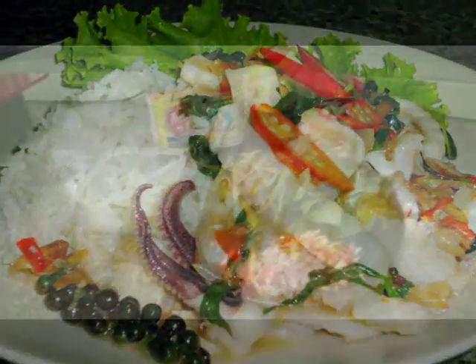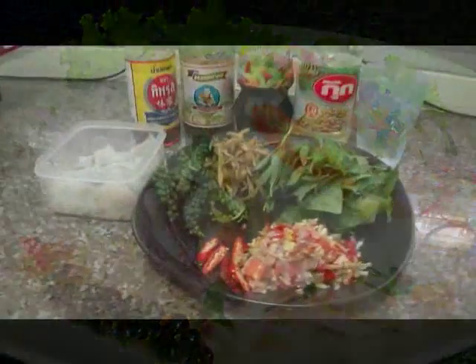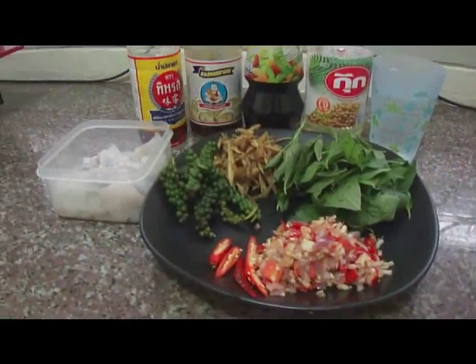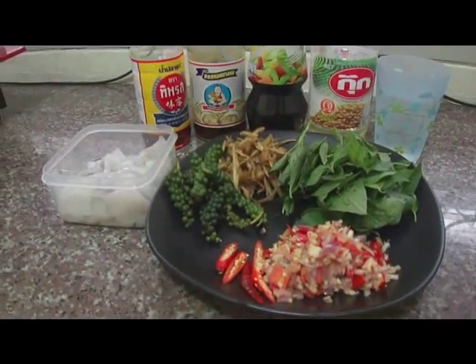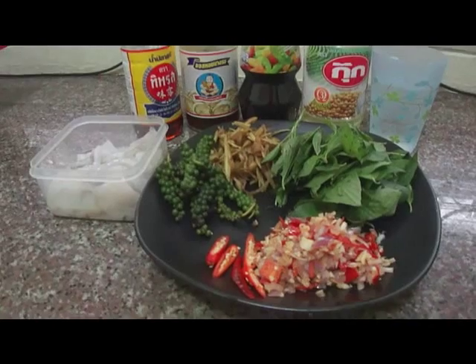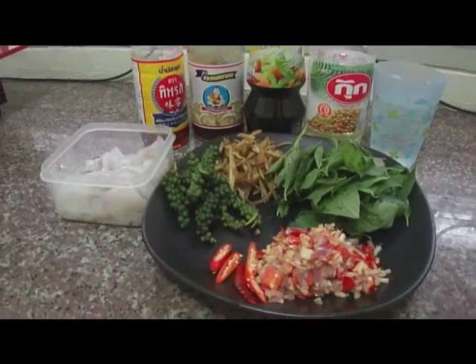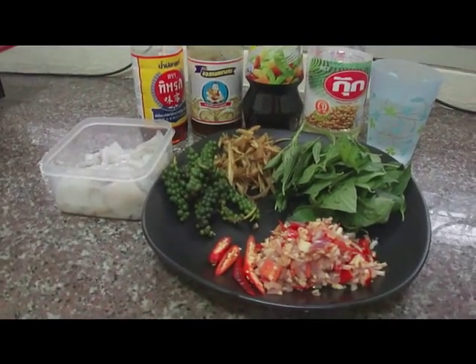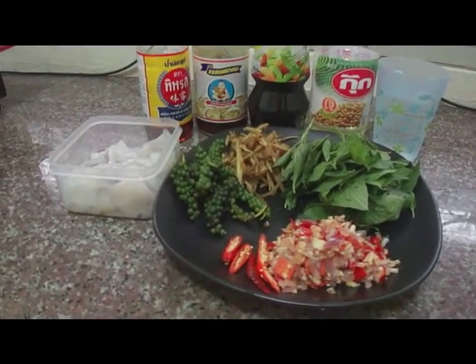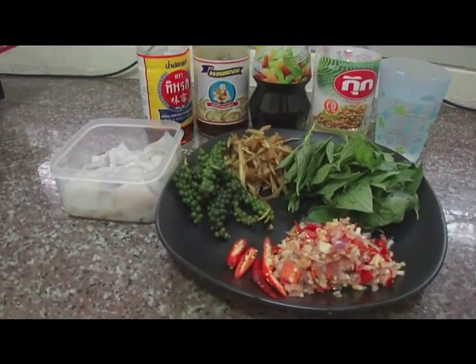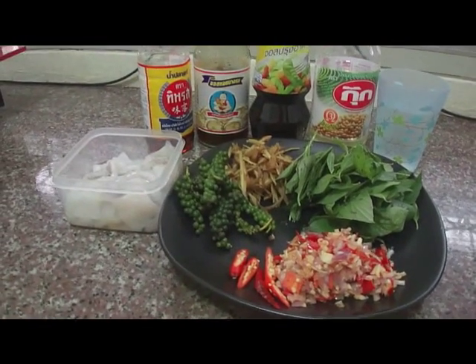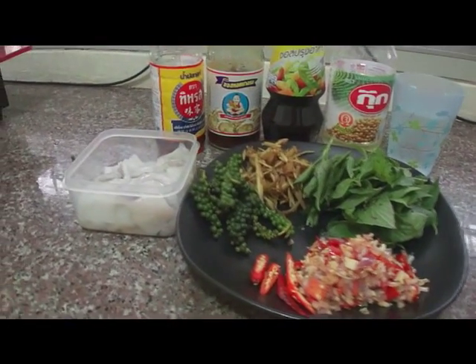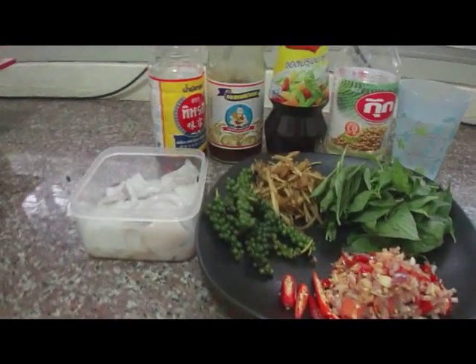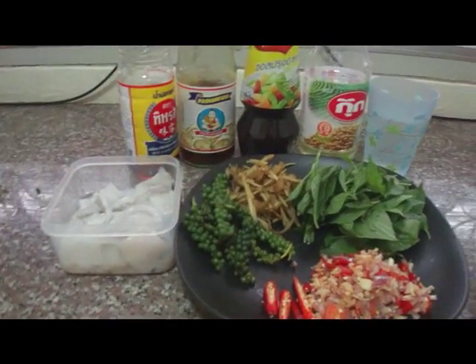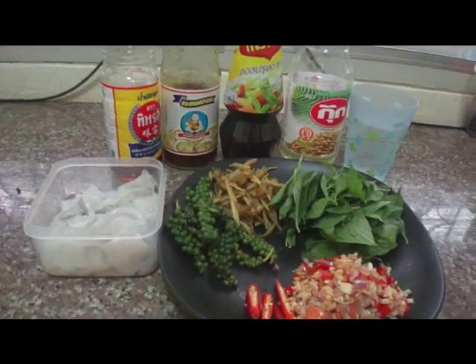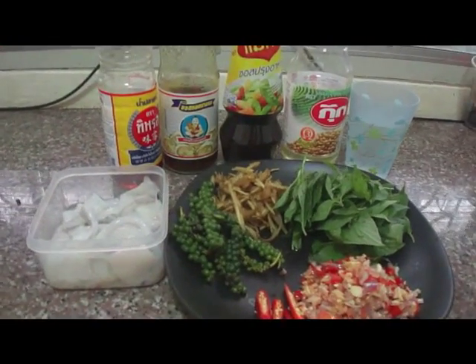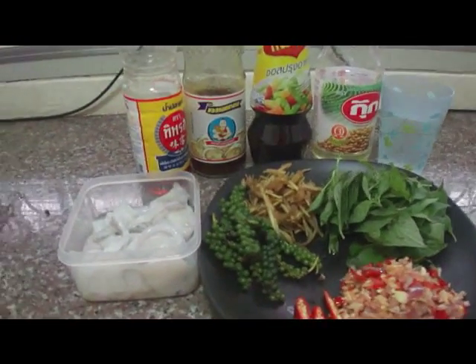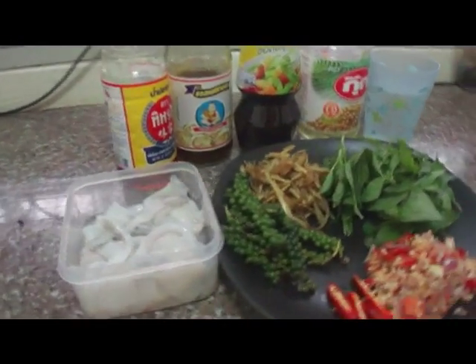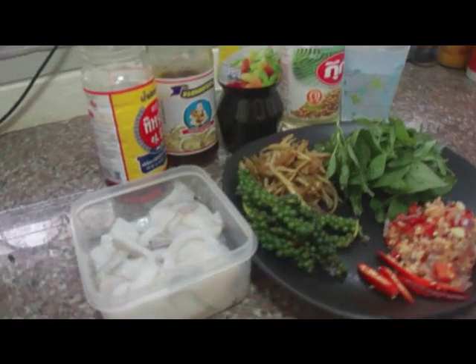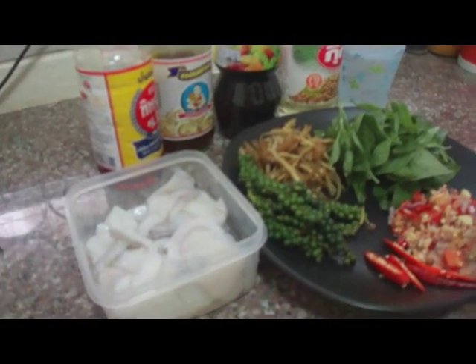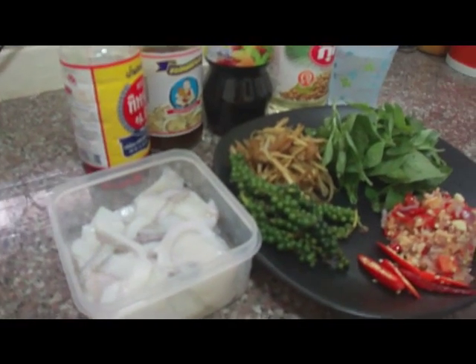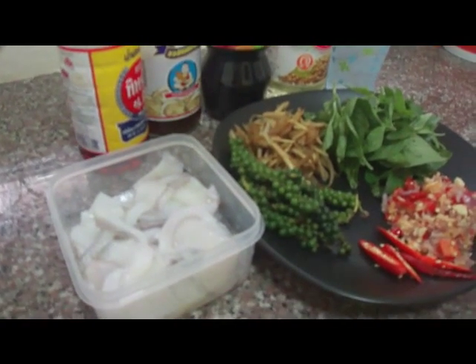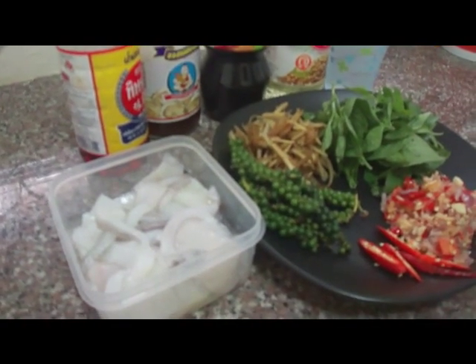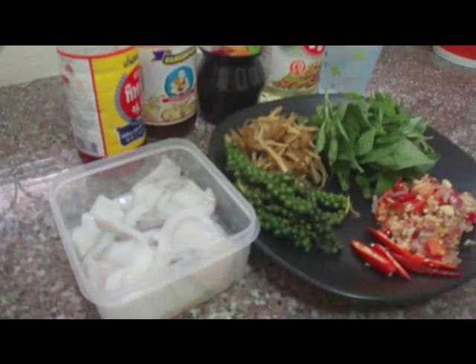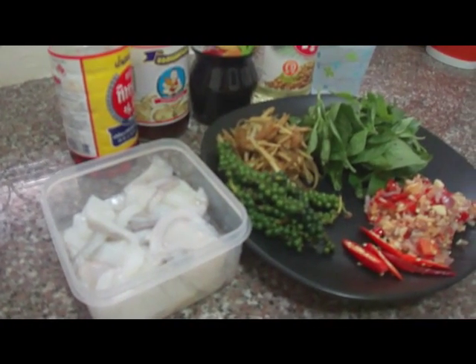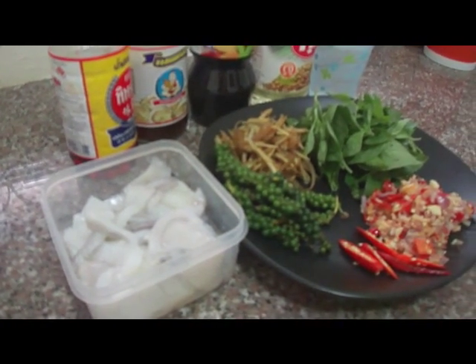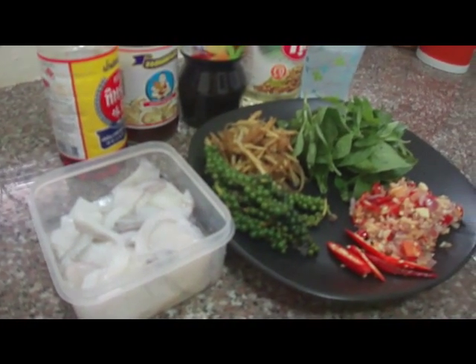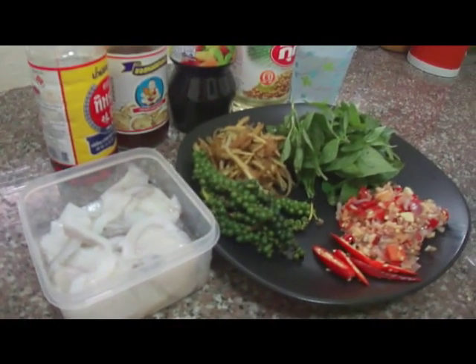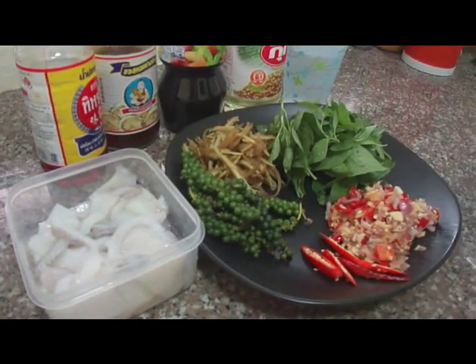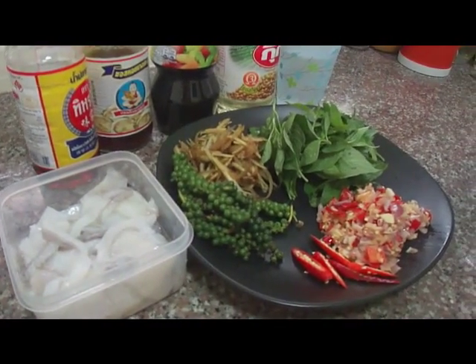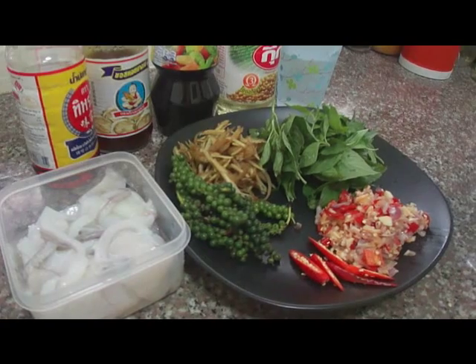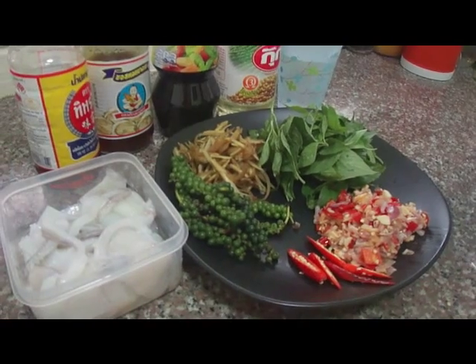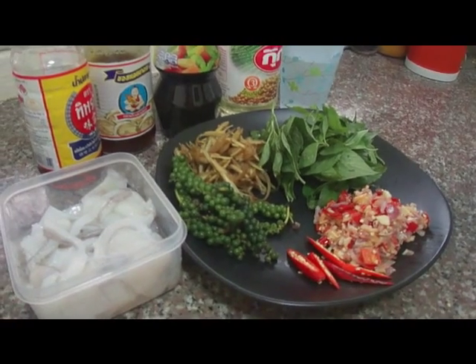Hi, everyone. Today's recipe is called Patshah Pramuk or Pramuk Patshah. The word is switching around but it's the same kind of food.